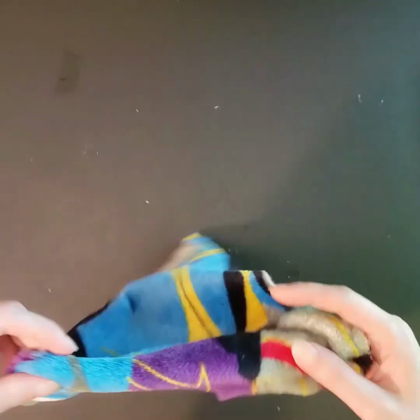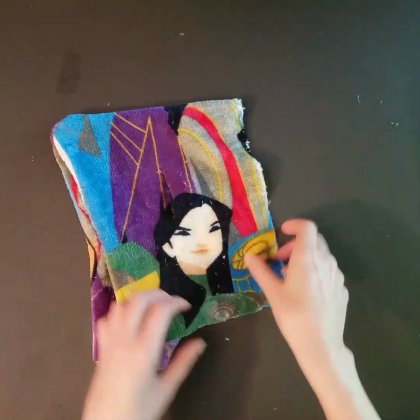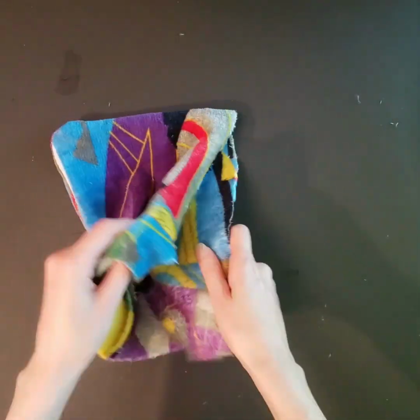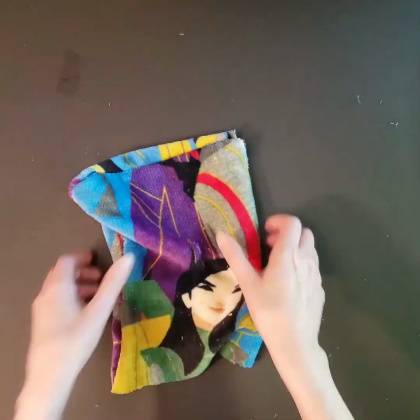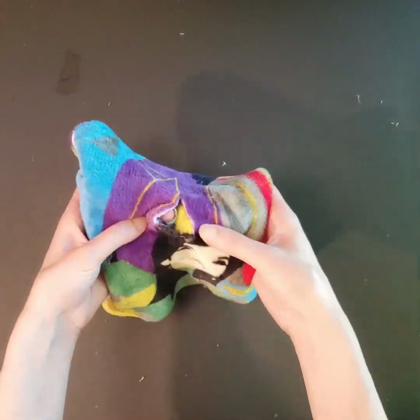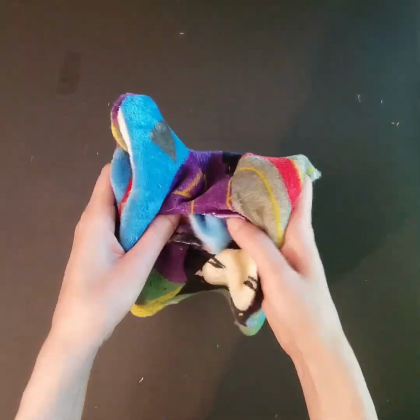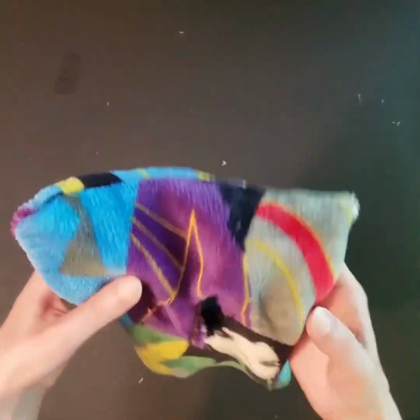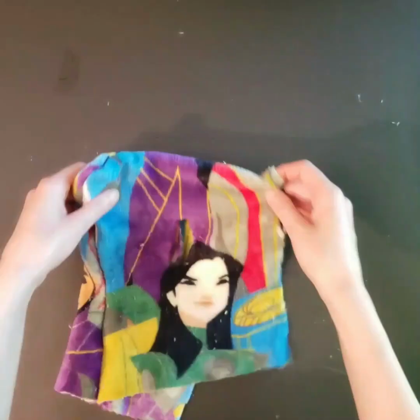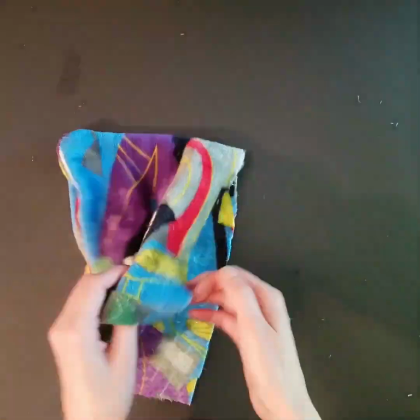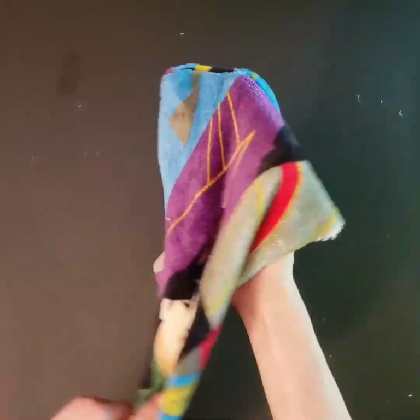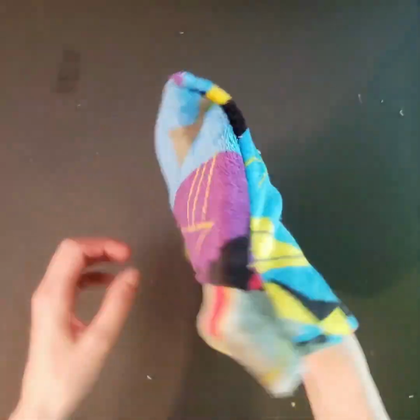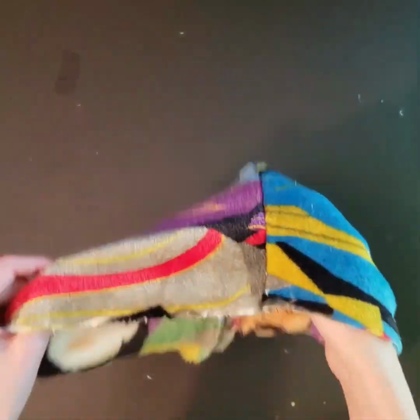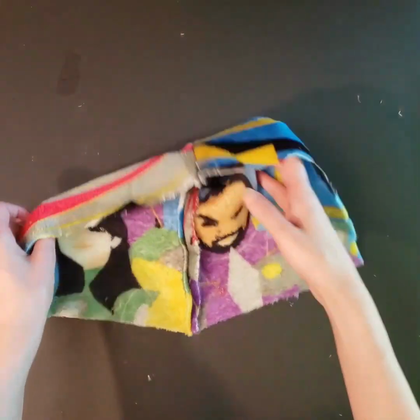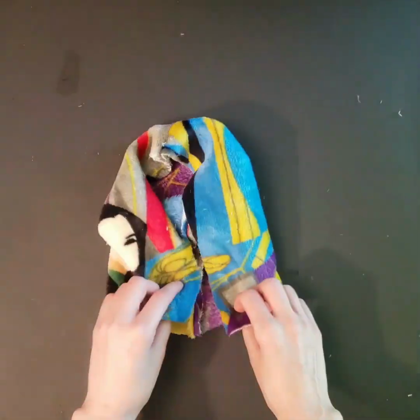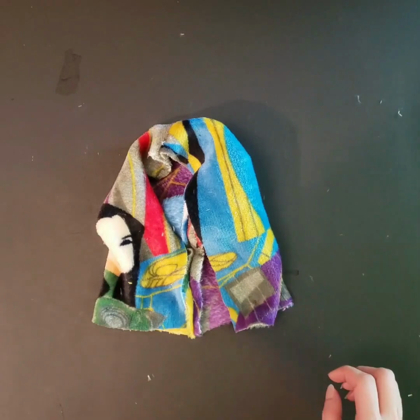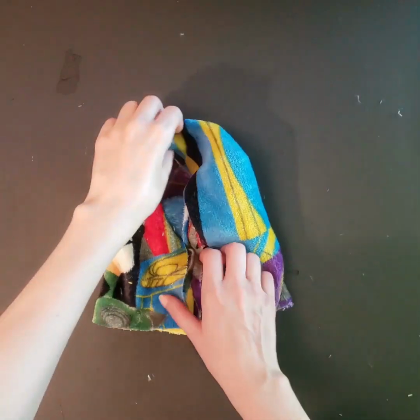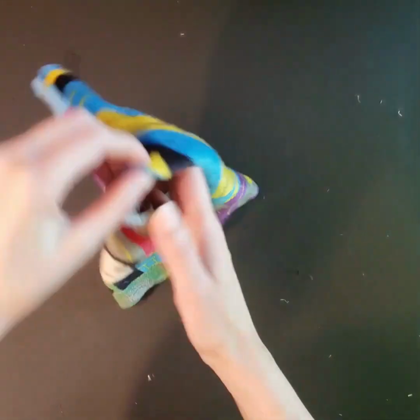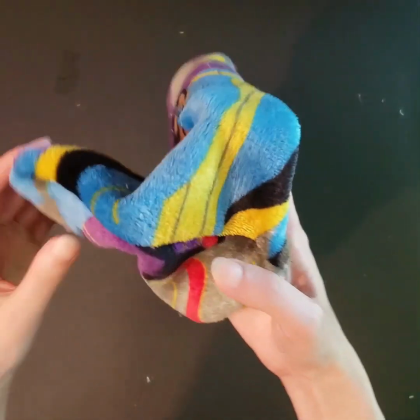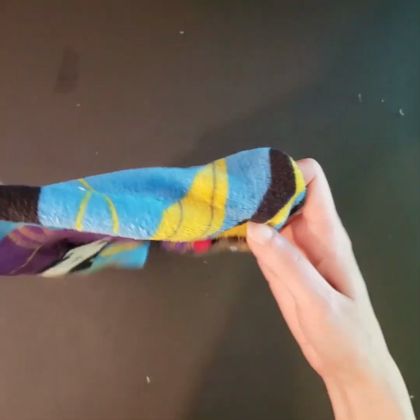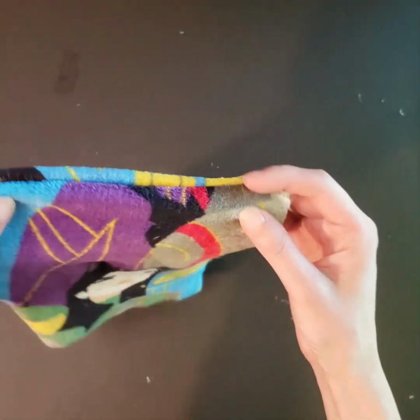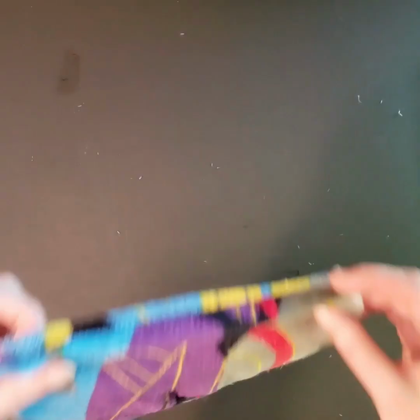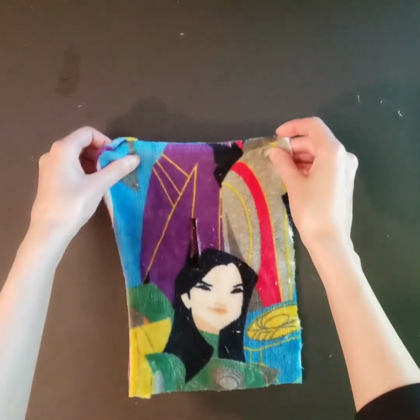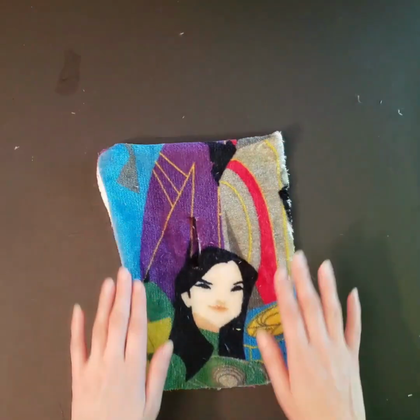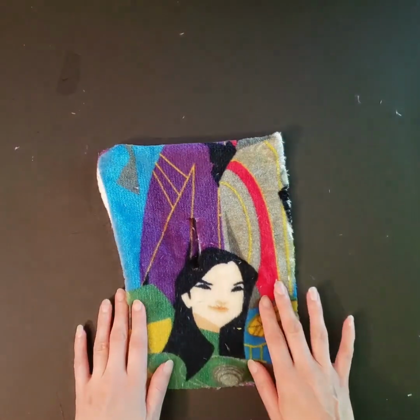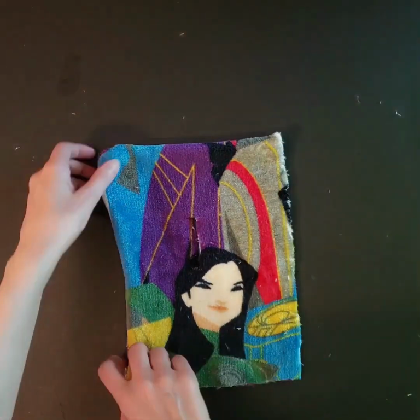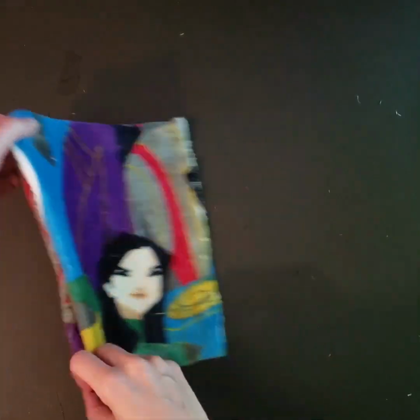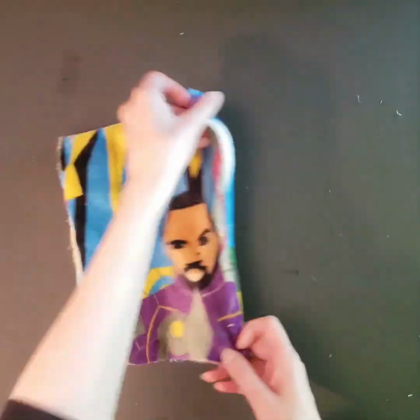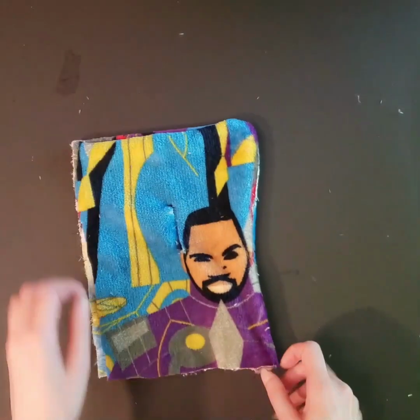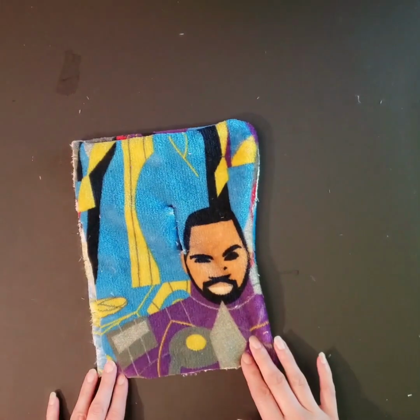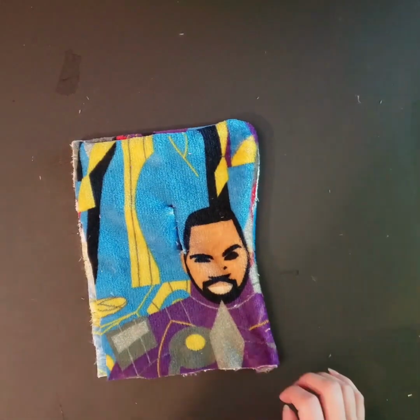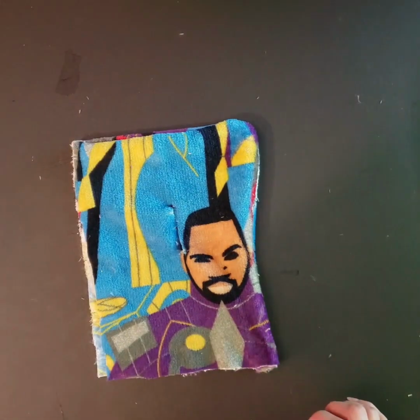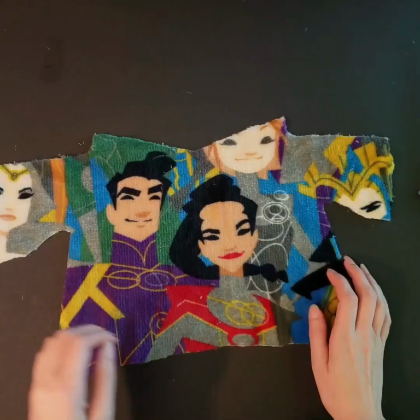That hood is done. Make sure you just press your seams out — I don't mean press with an iron, I mean just push your seam out. Do not iron fleece because it usually has some plastic in it and it will melt and make a big mess.